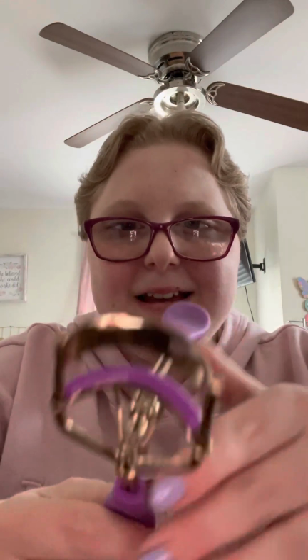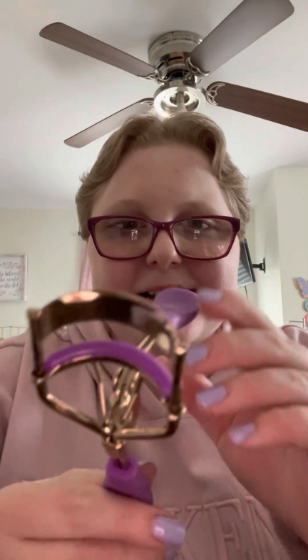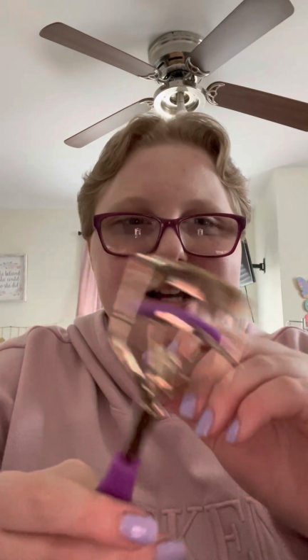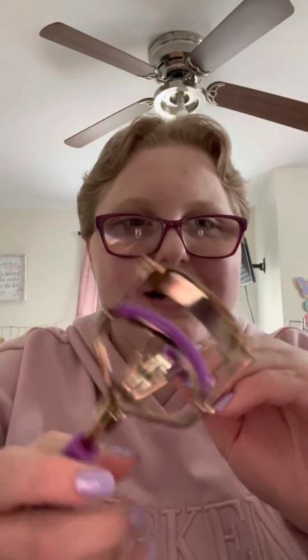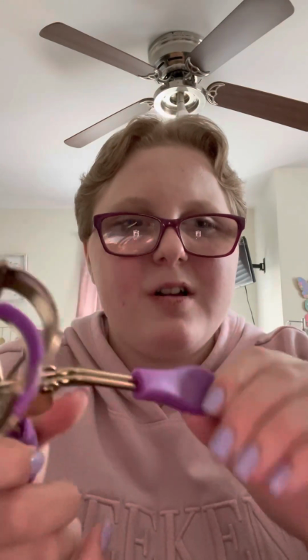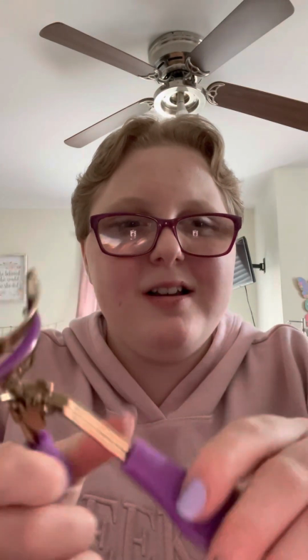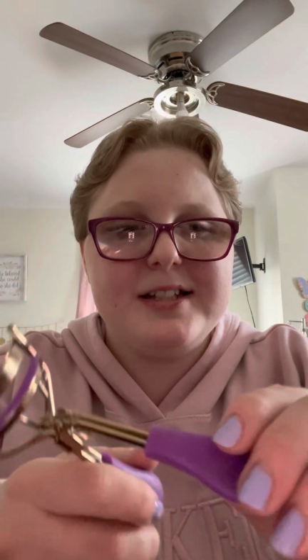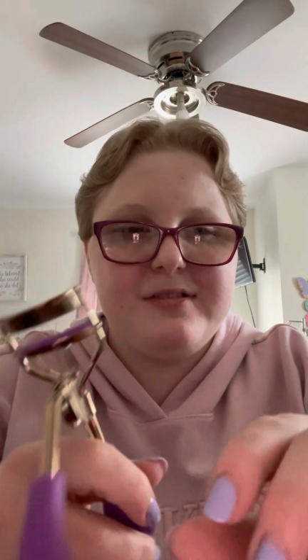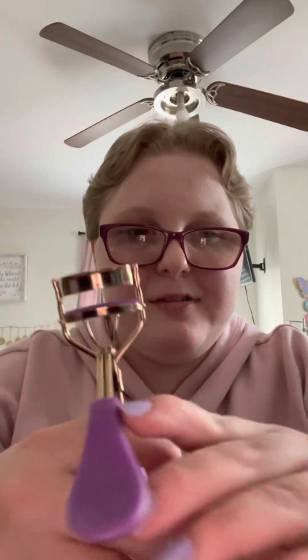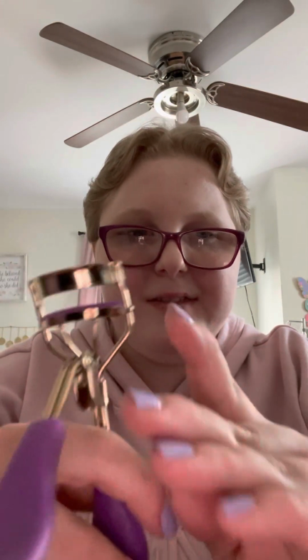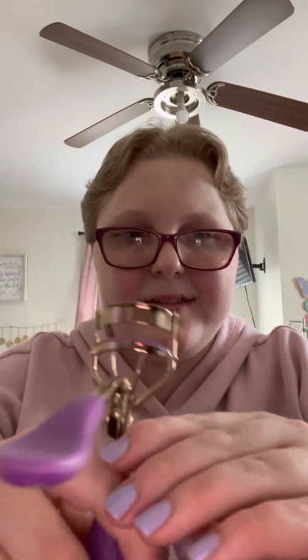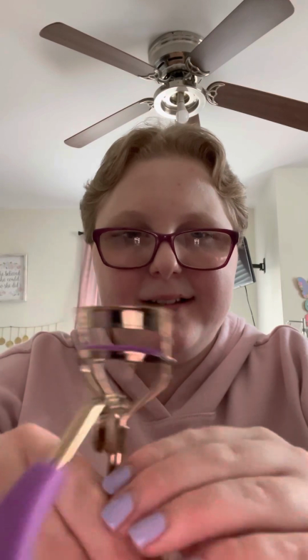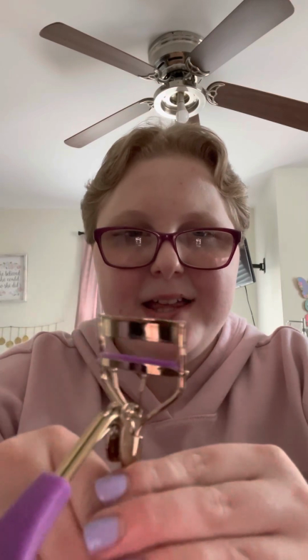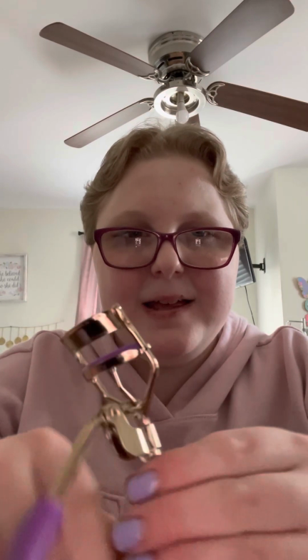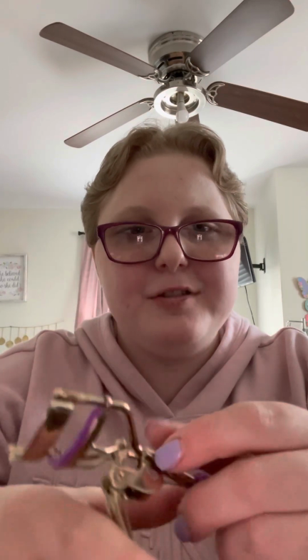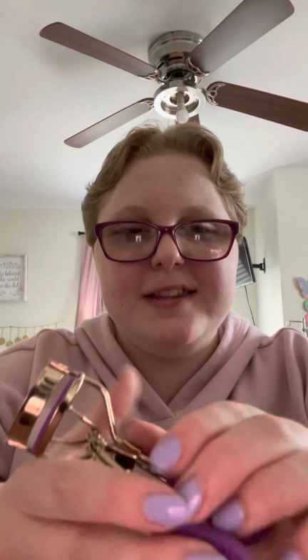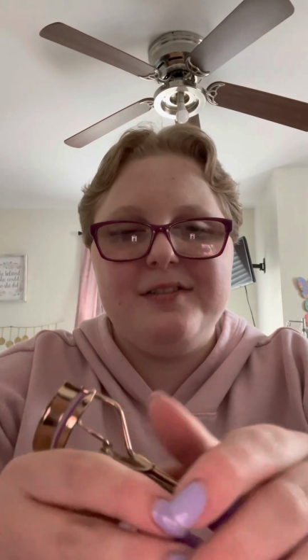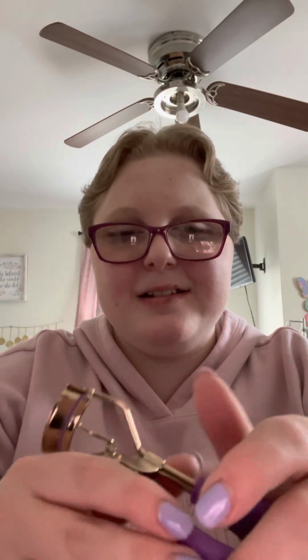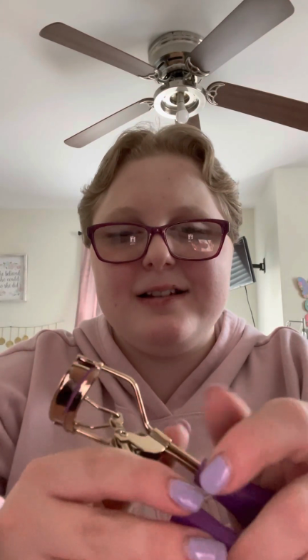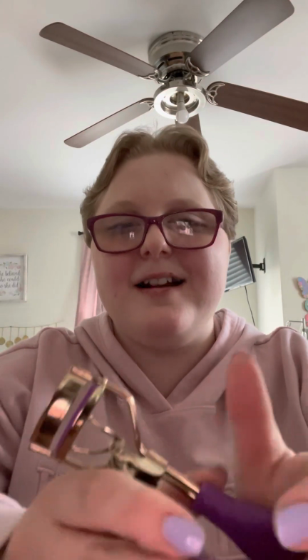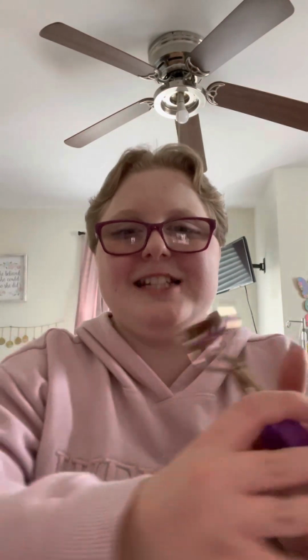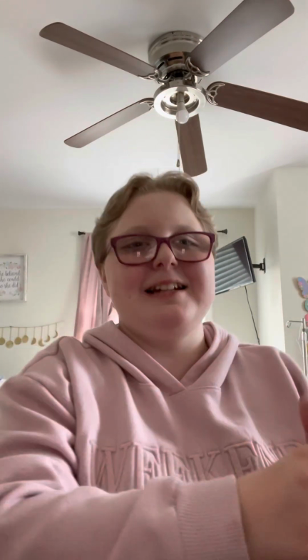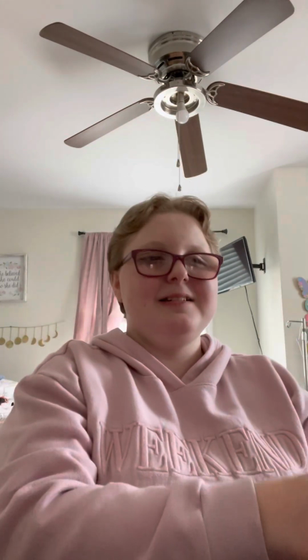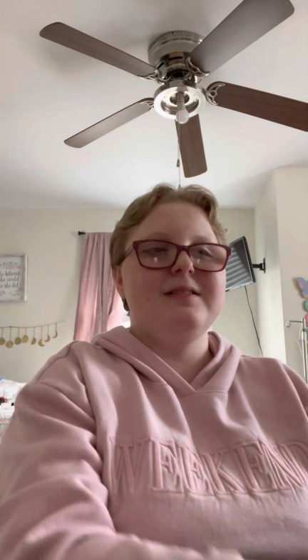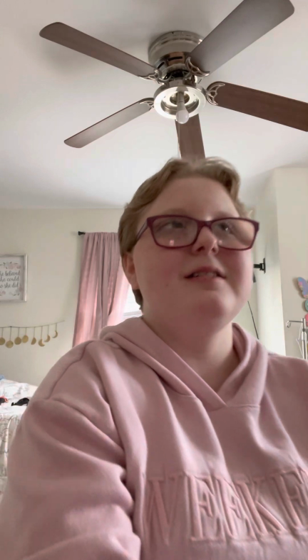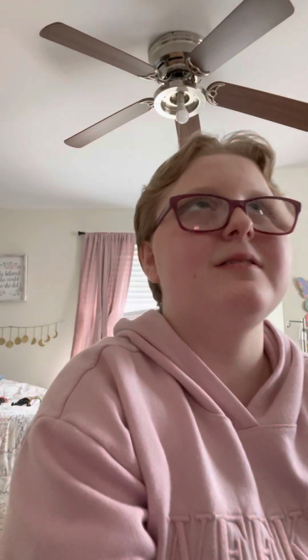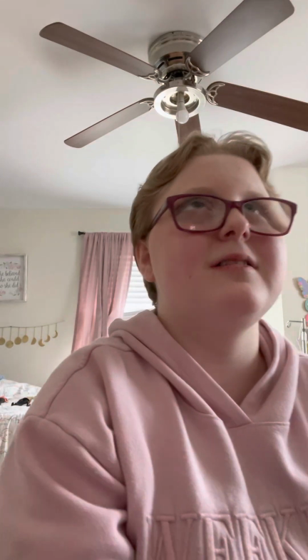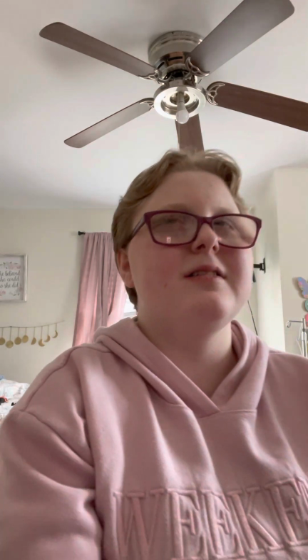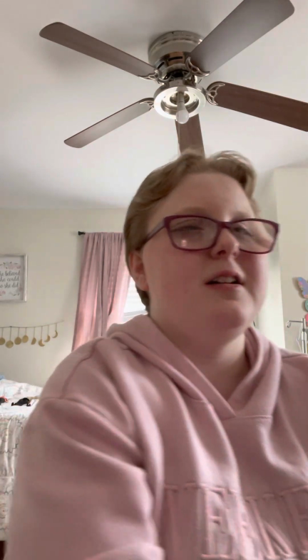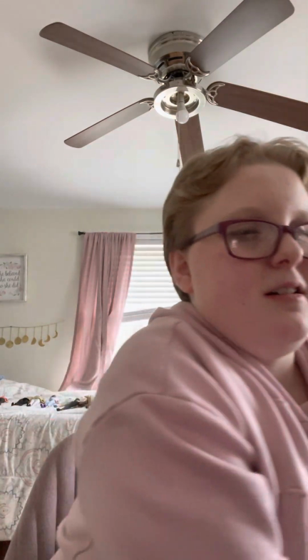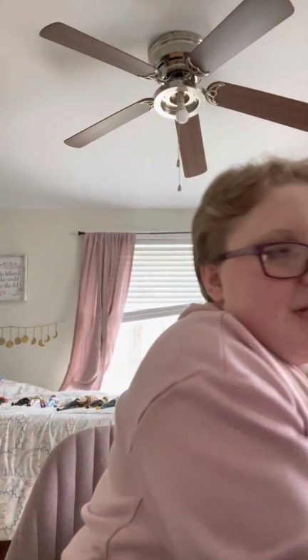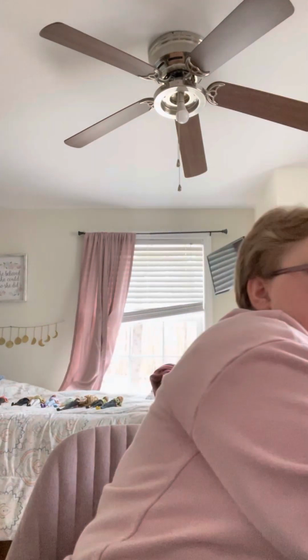Now don't freak out when you see this — this is my eyelash curler. Yes, I do have one. I don't use it that often; I don't know how to use it yet. But that's that.